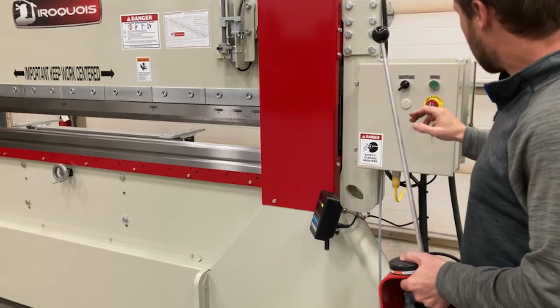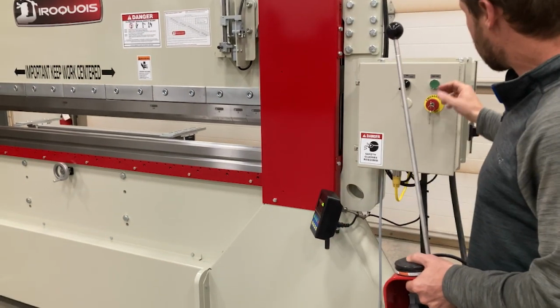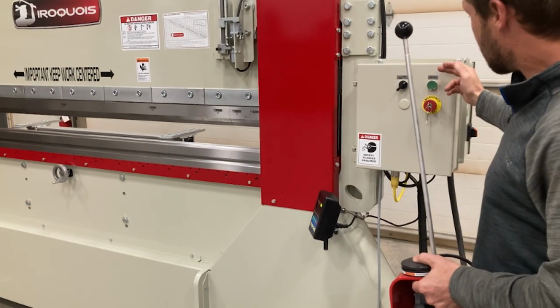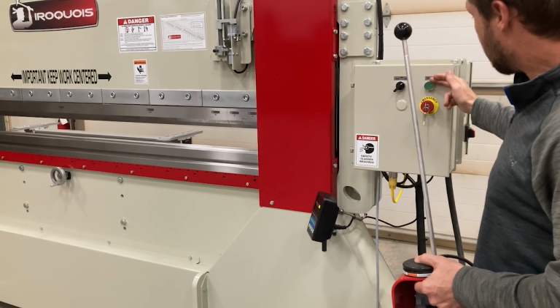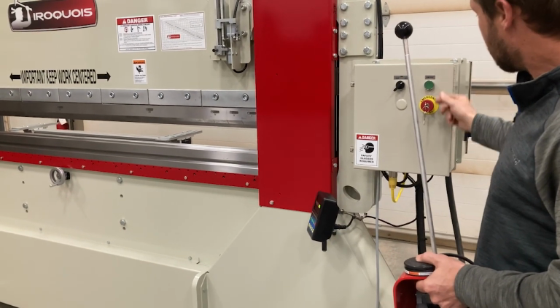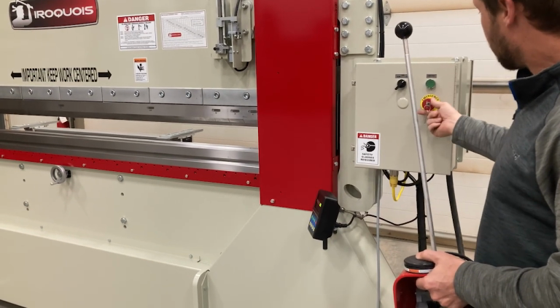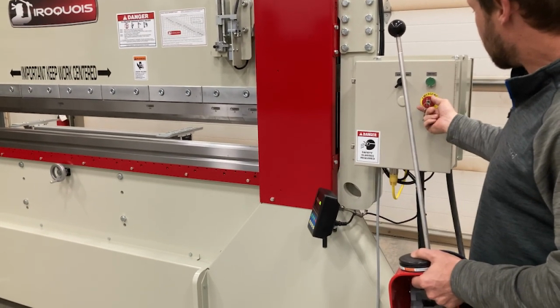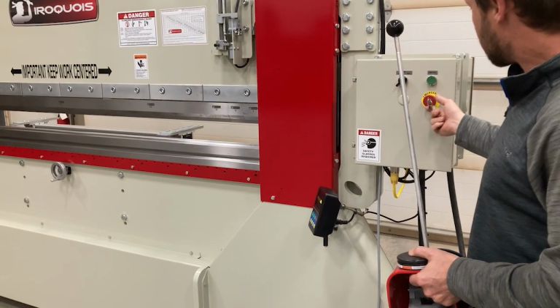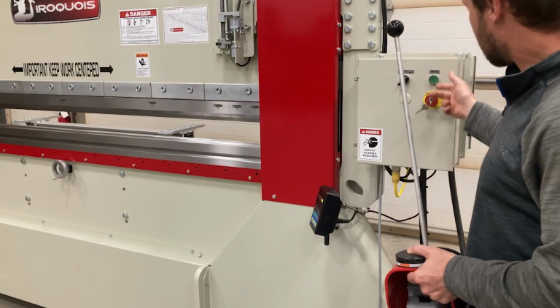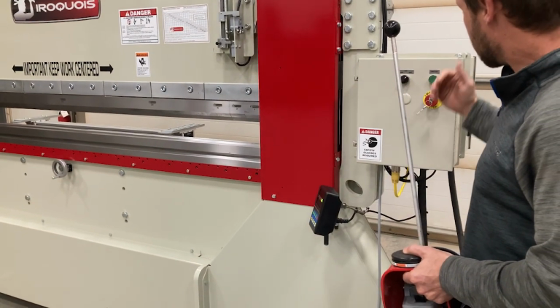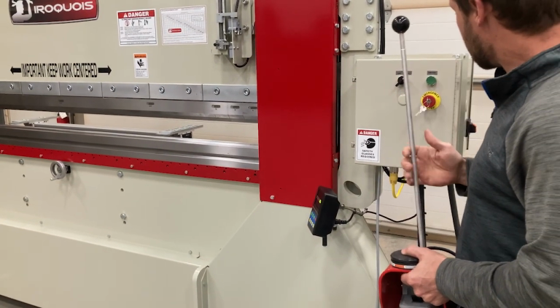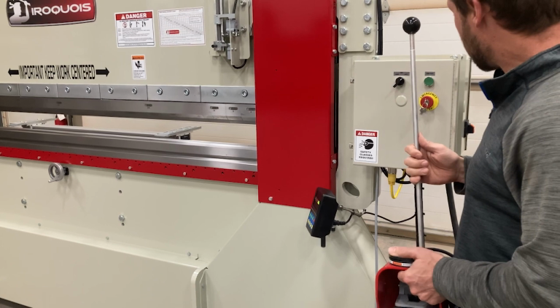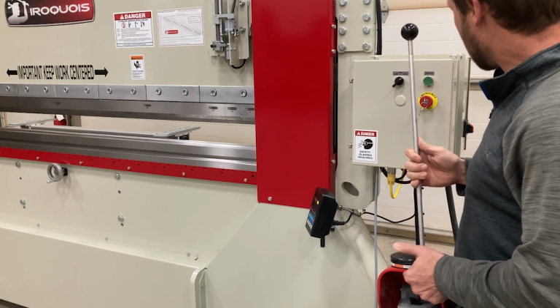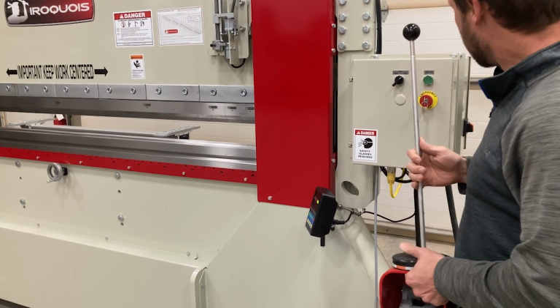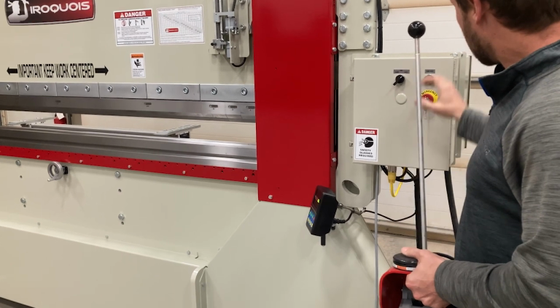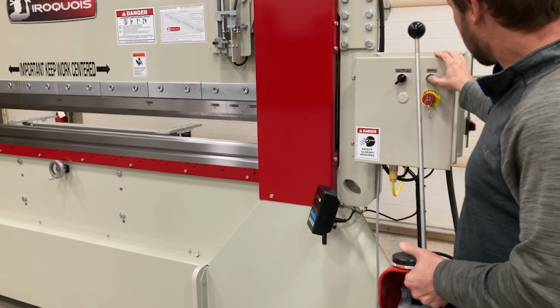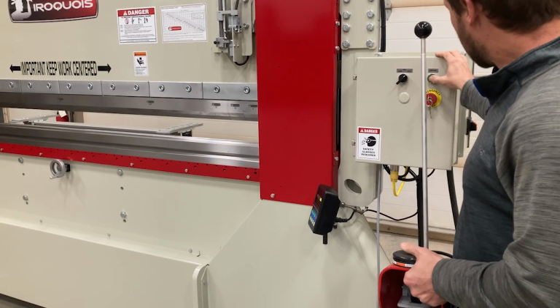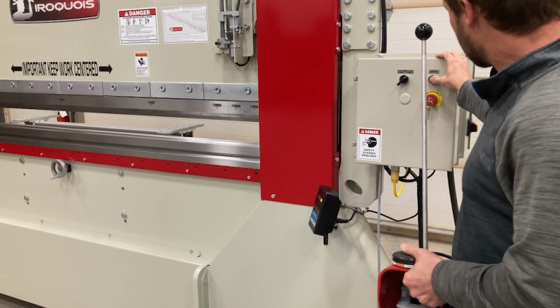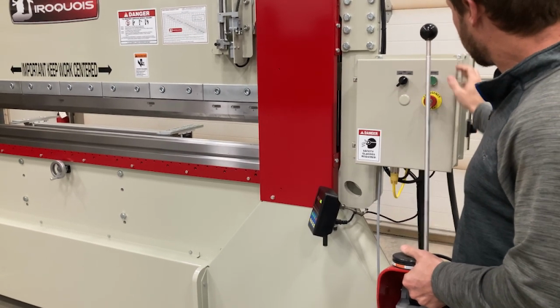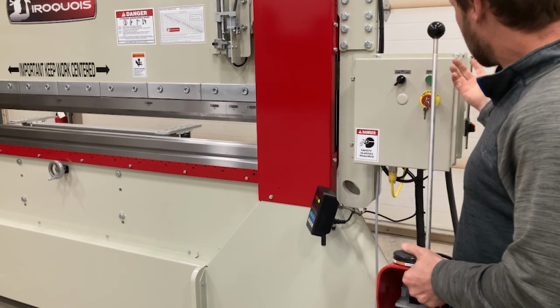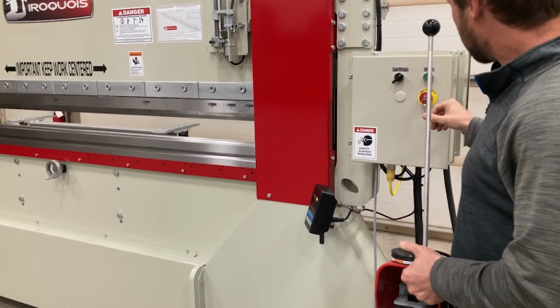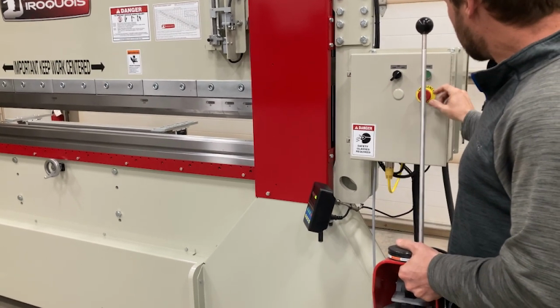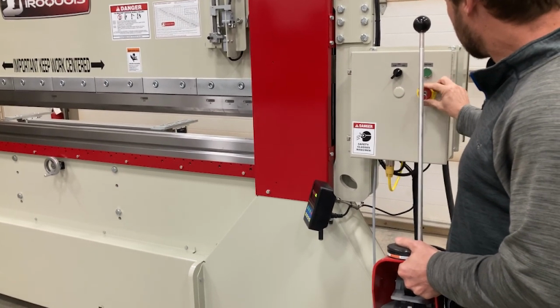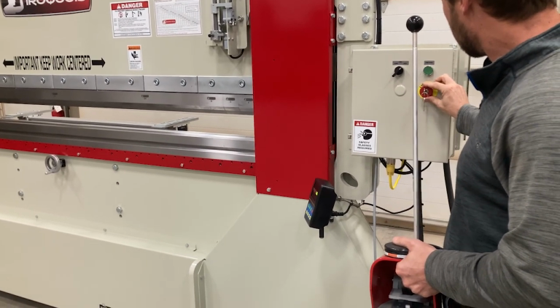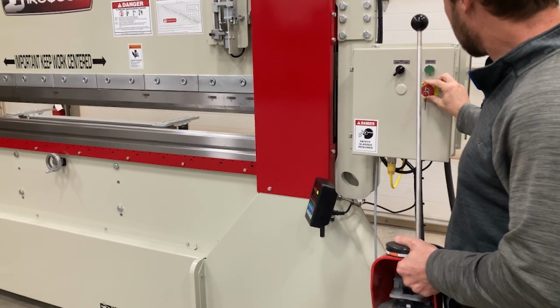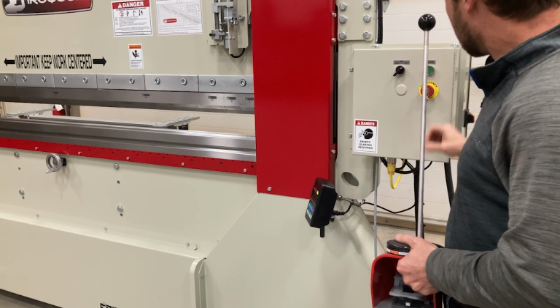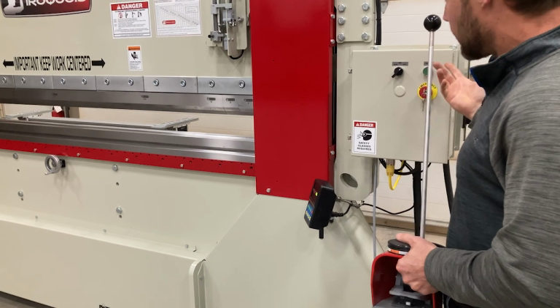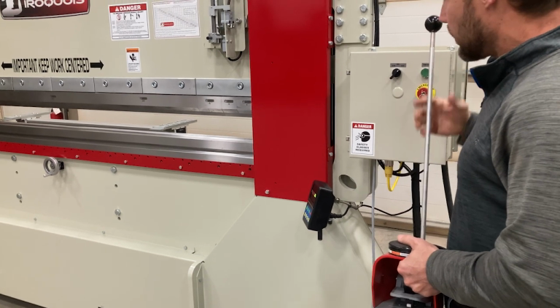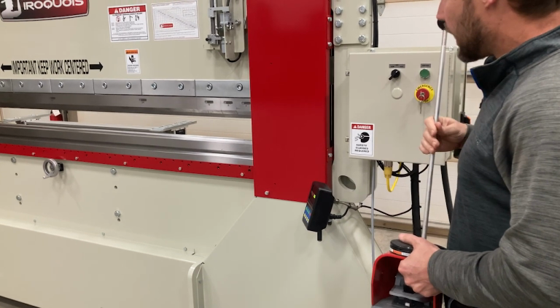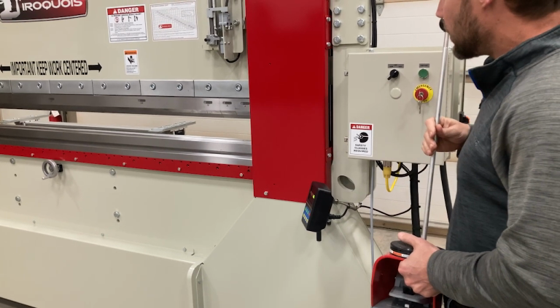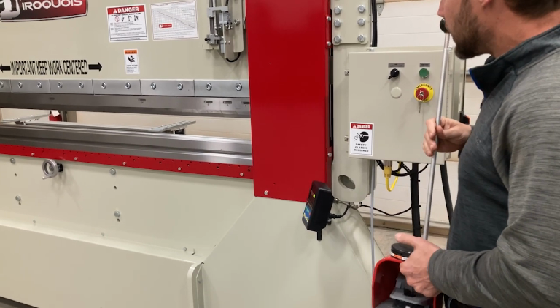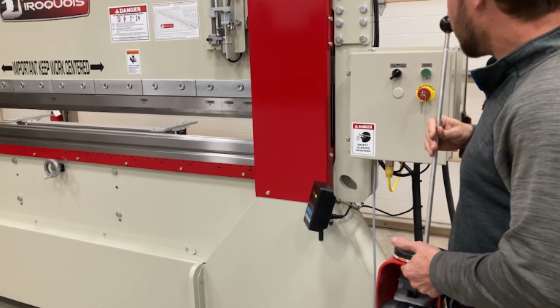Otherwise, it's just pump start, and the E-stop turns the machine off. We can do that here — pump start and machine off.